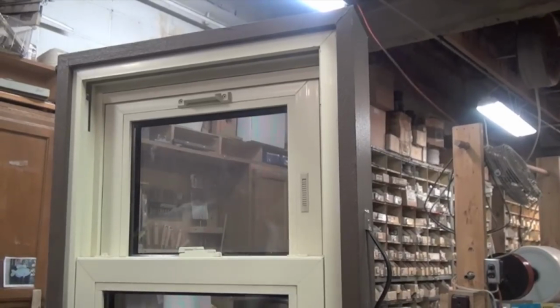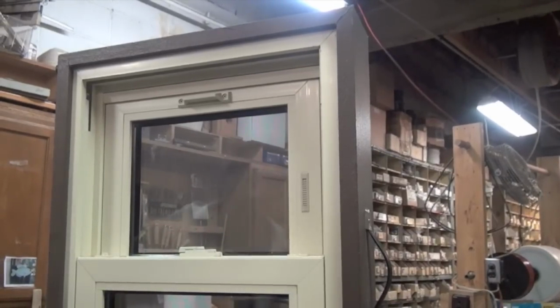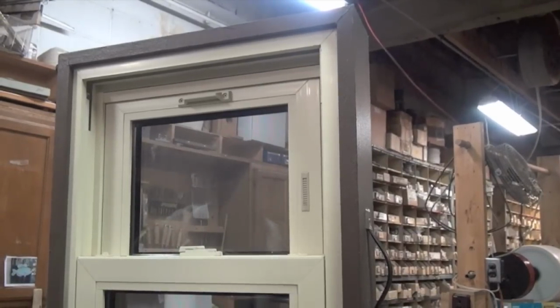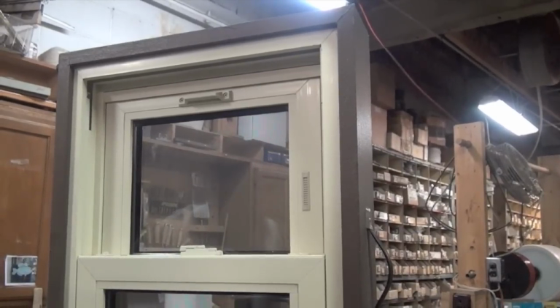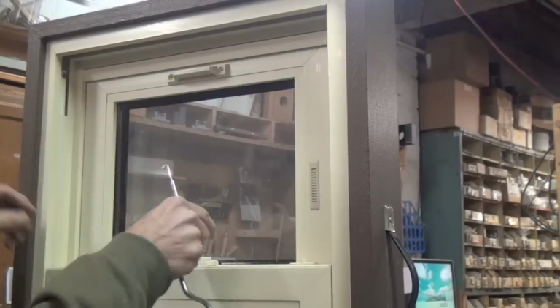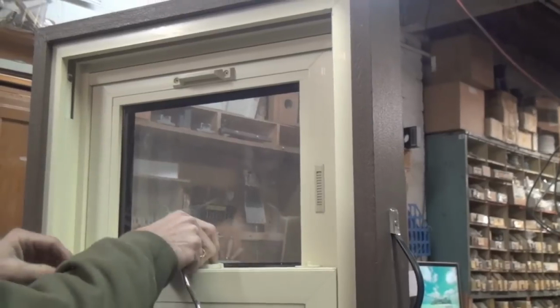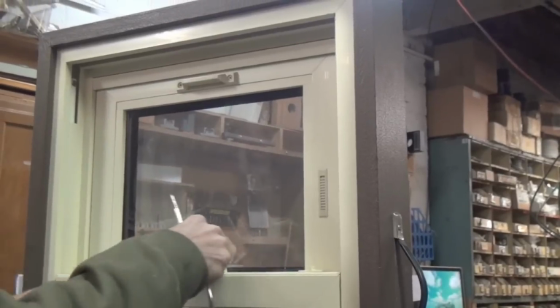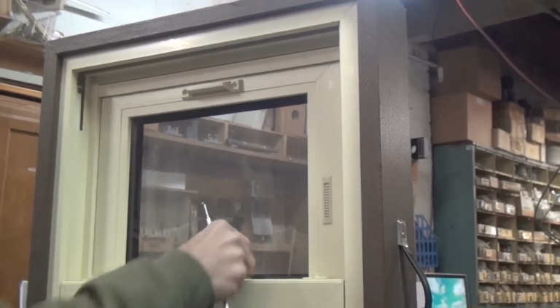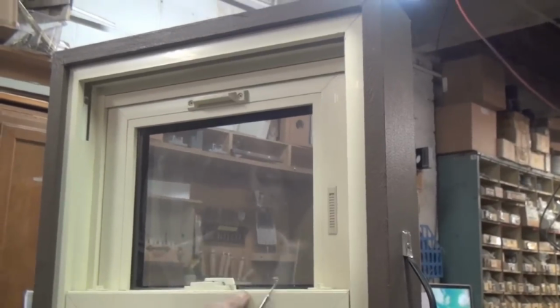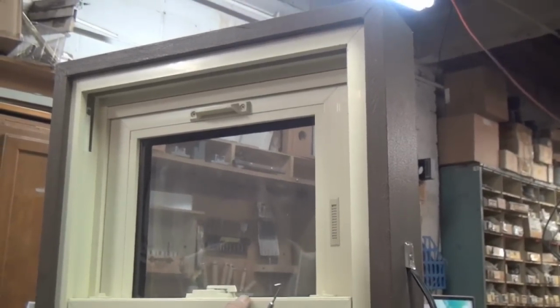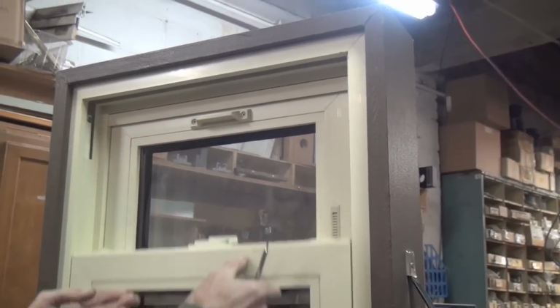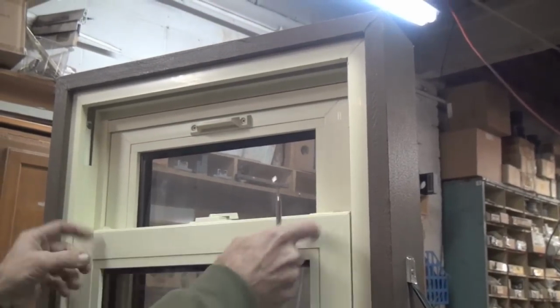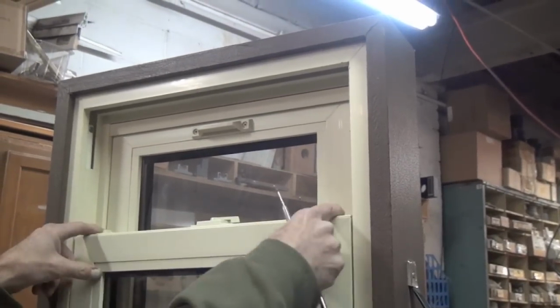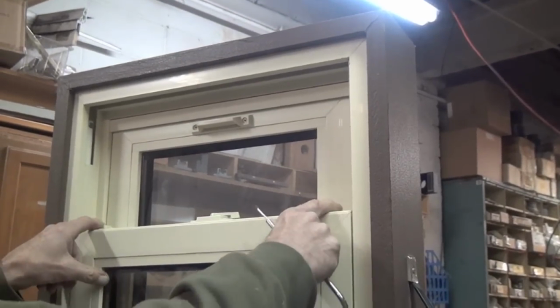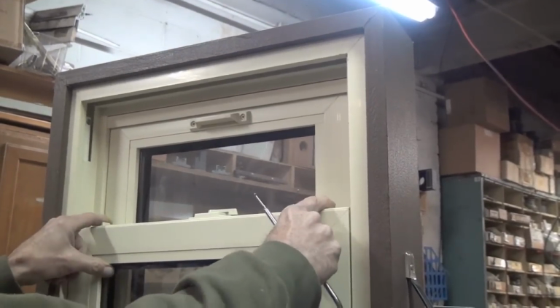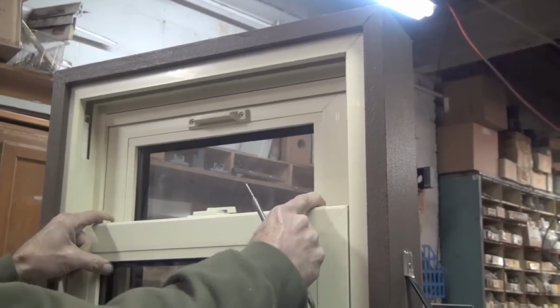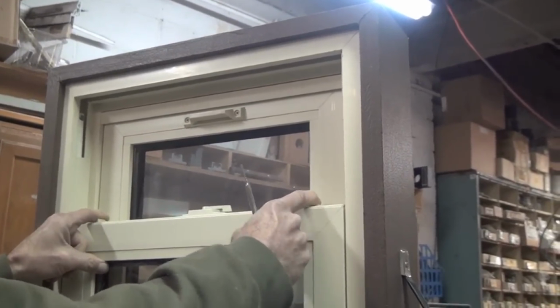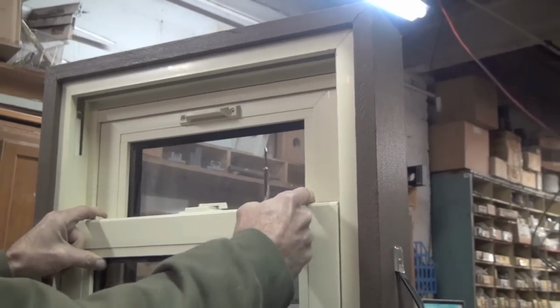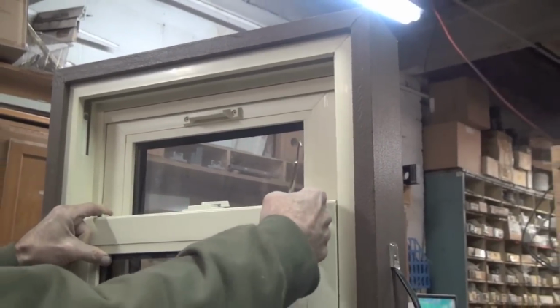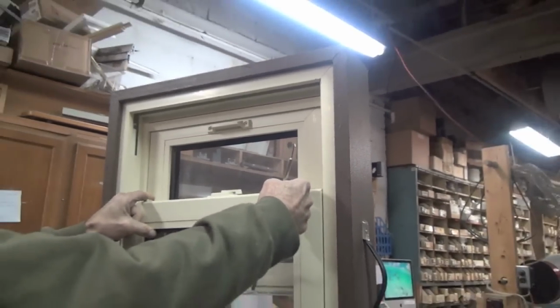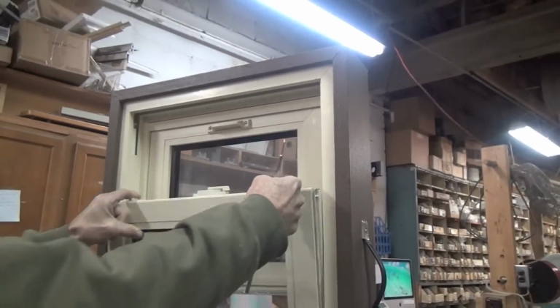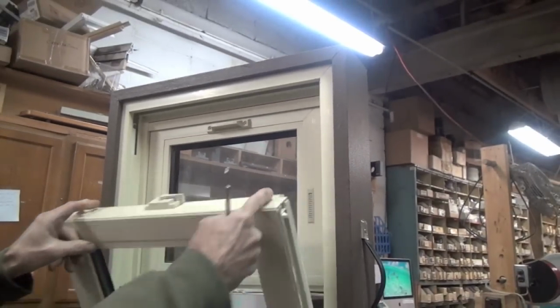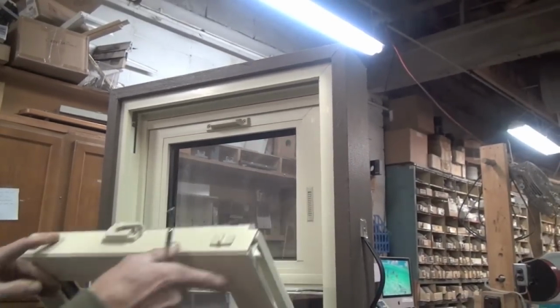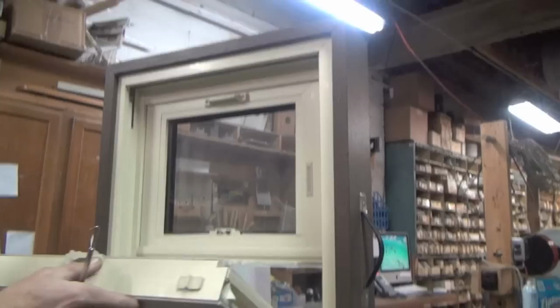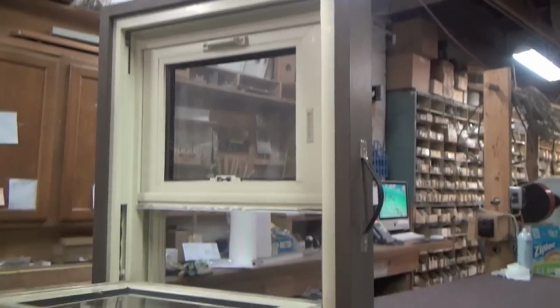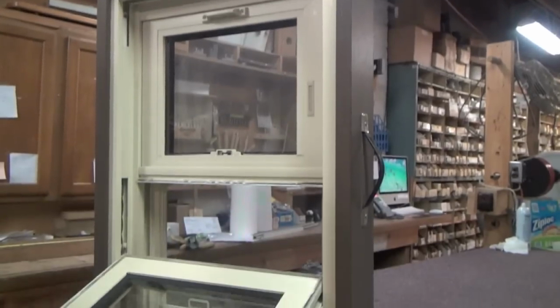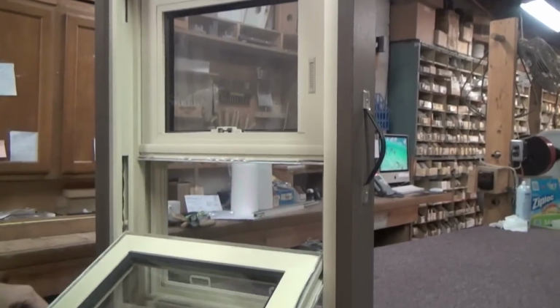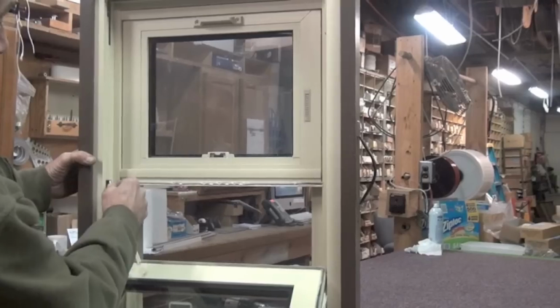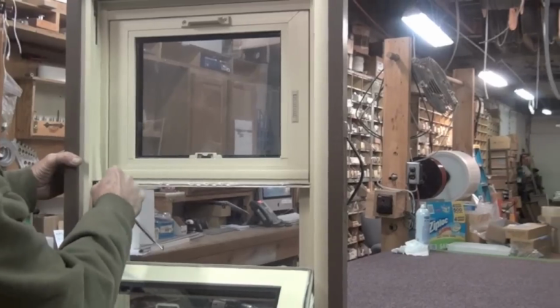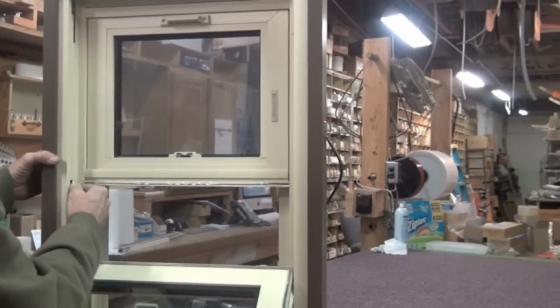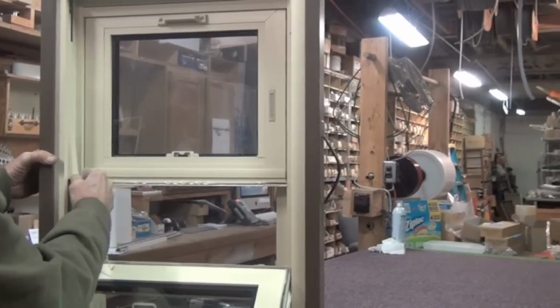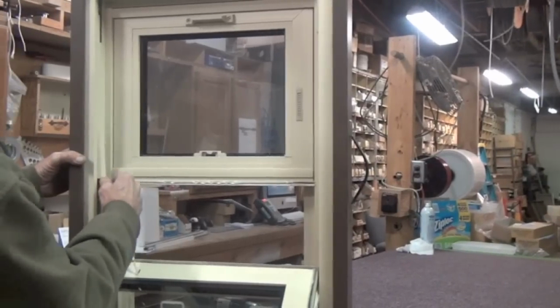Next we need to open up the window. Pull on the tilt latches and tilt the window out. The balance cover is next — pry this out too.